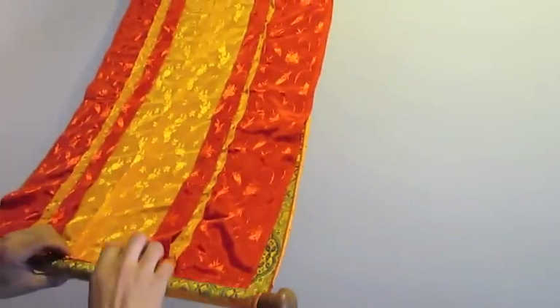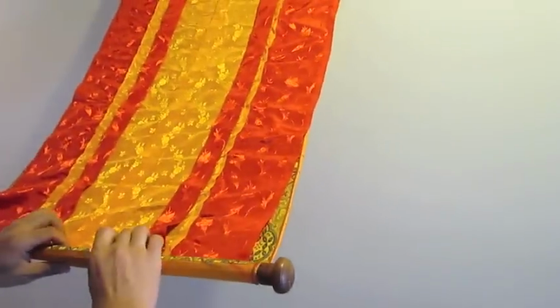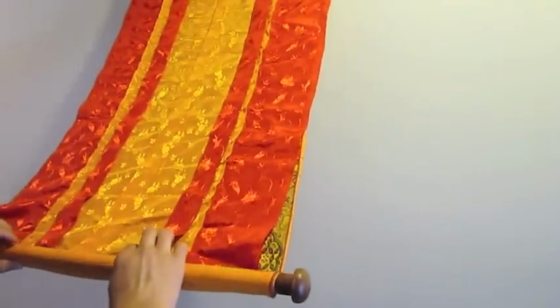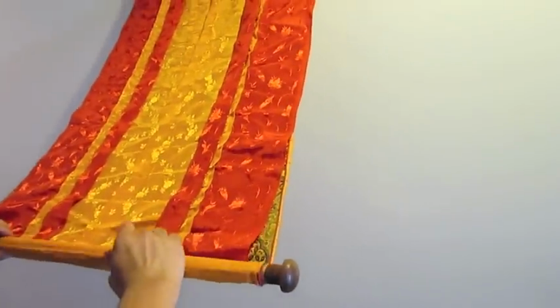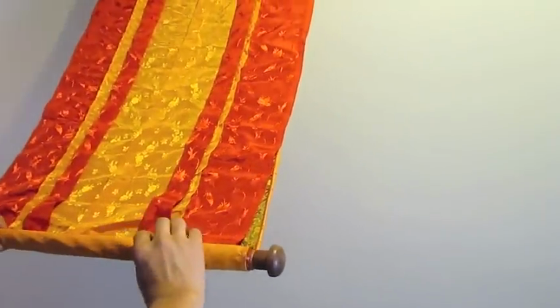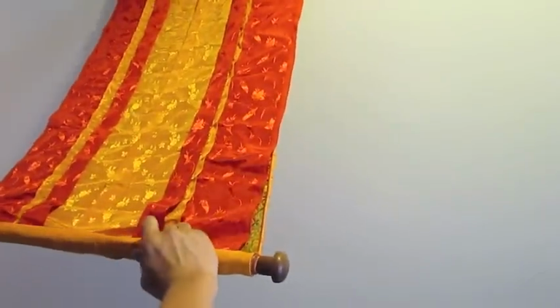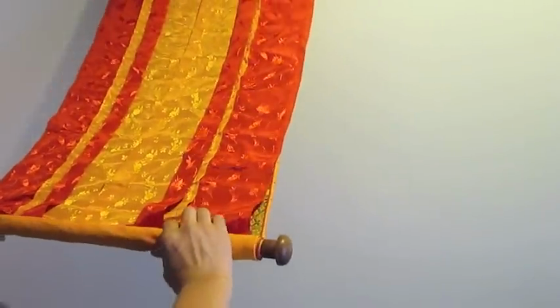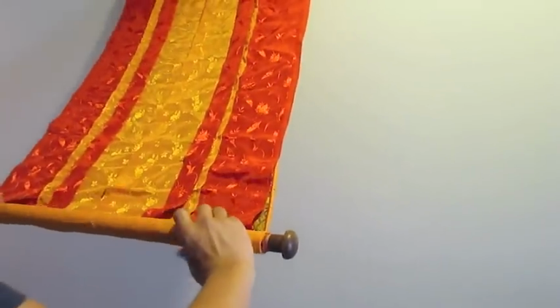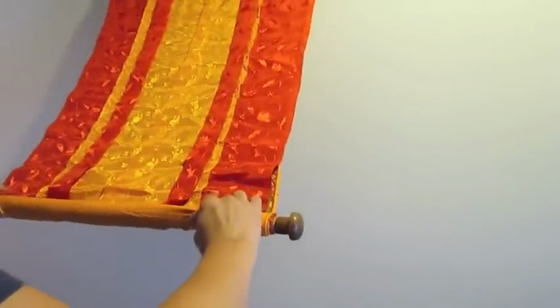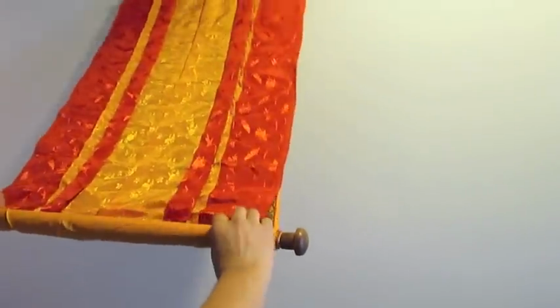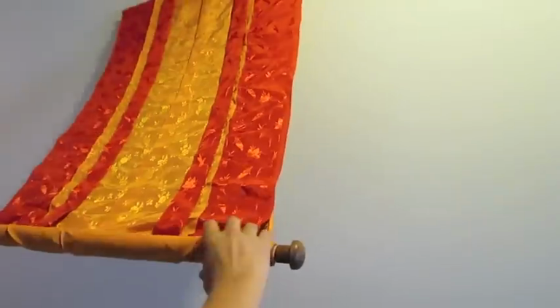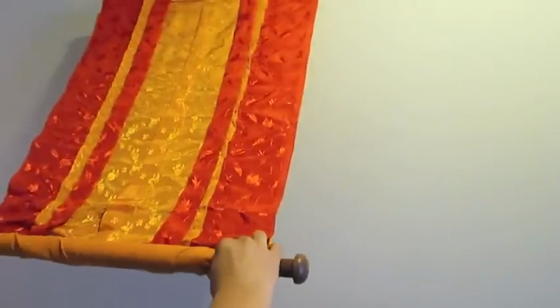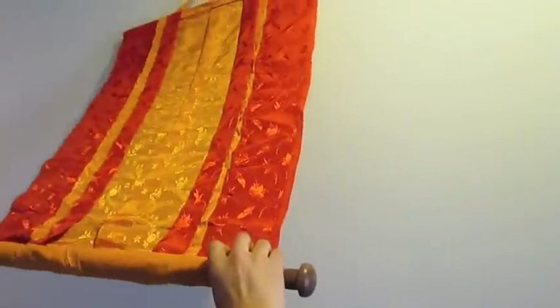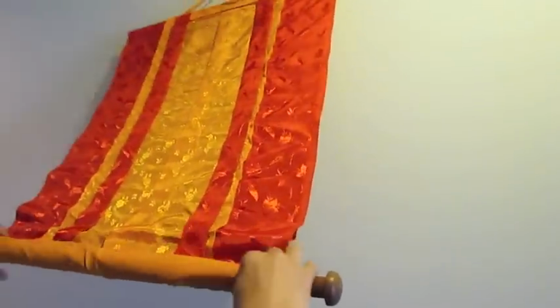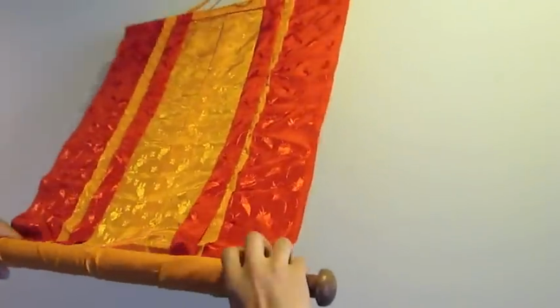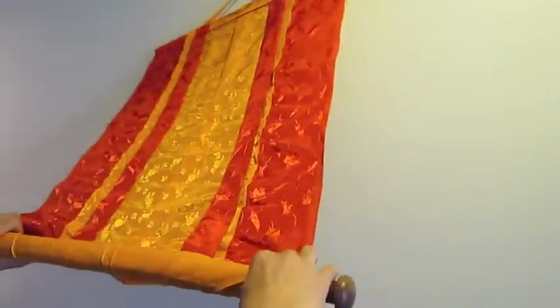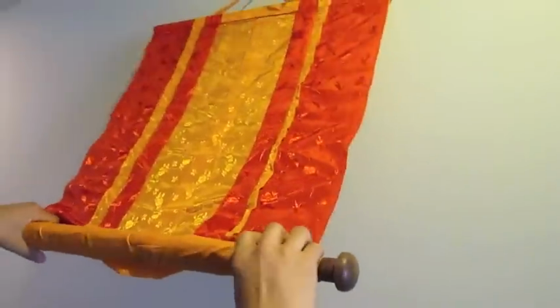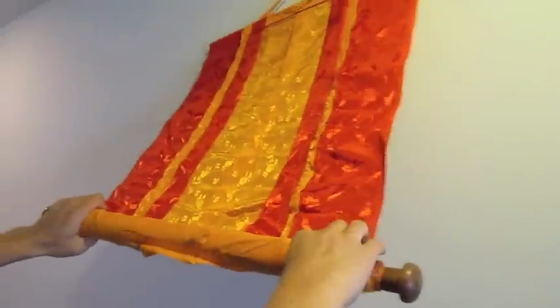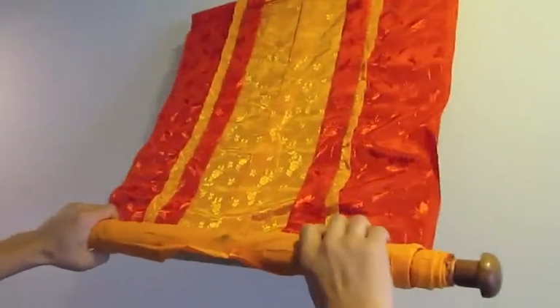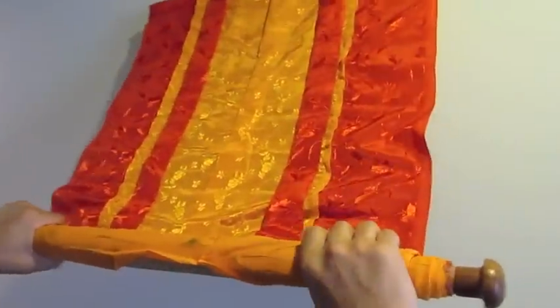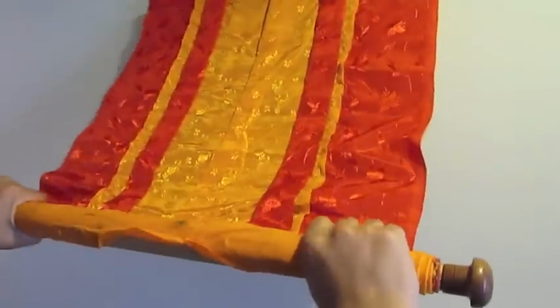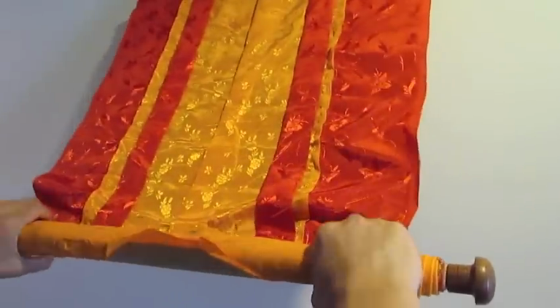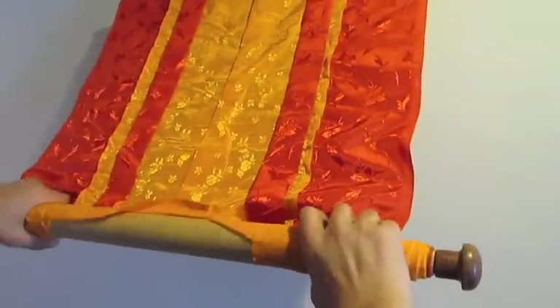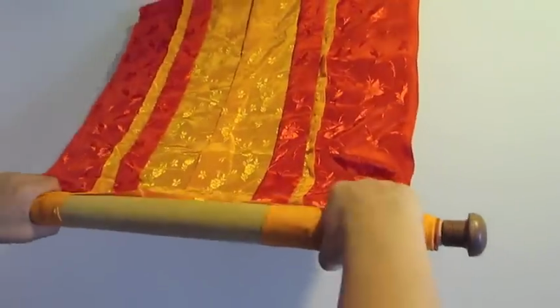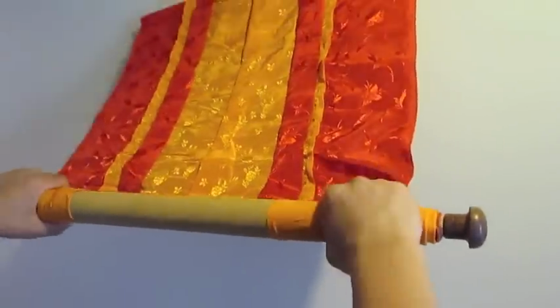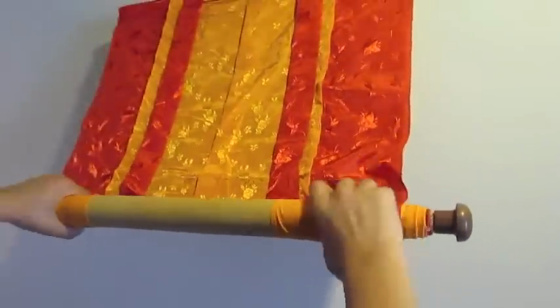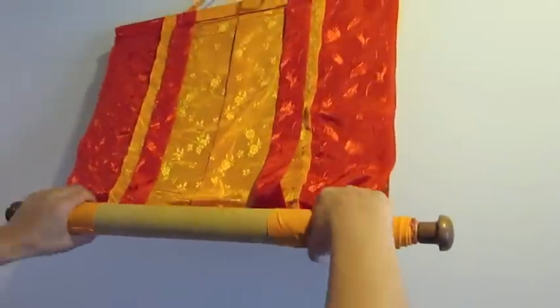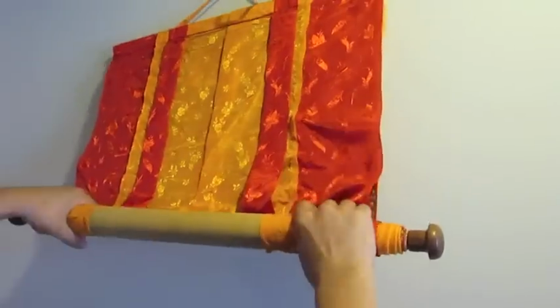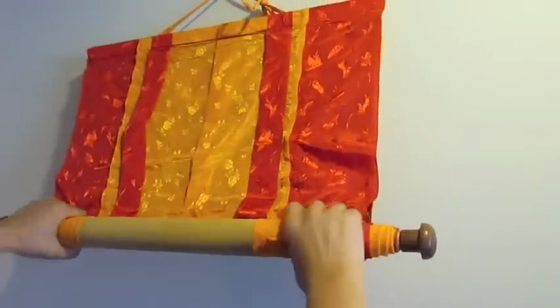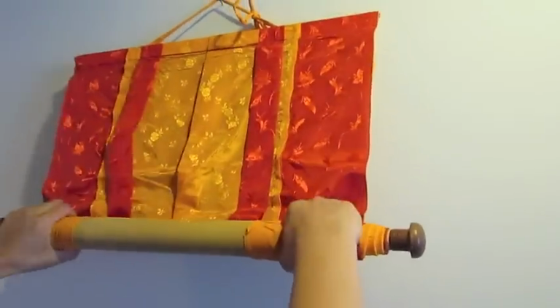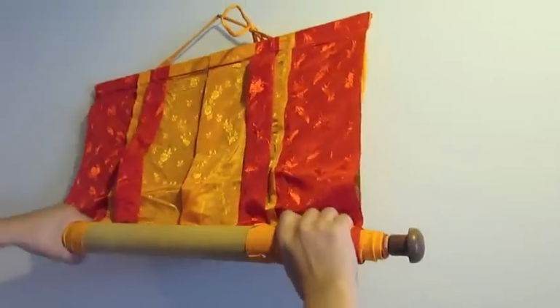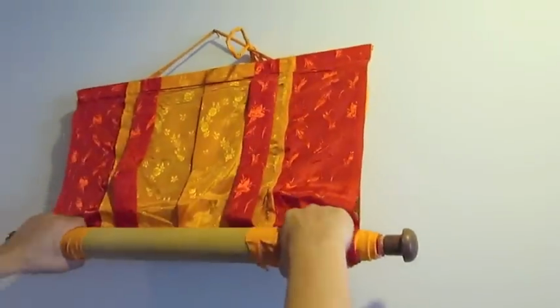To roll a tanka, make sure that the silk is flat against the canvas. Also make sure that your hands are placed as widely apart as possible, so that as you roll up you are only touching the brocade underneath and not the canvas itself.